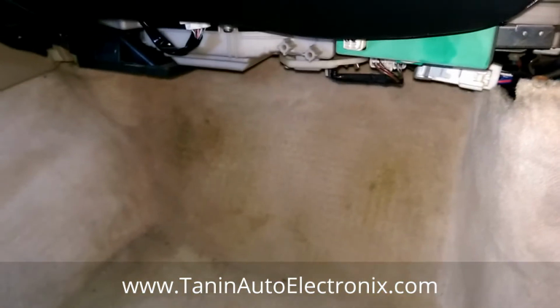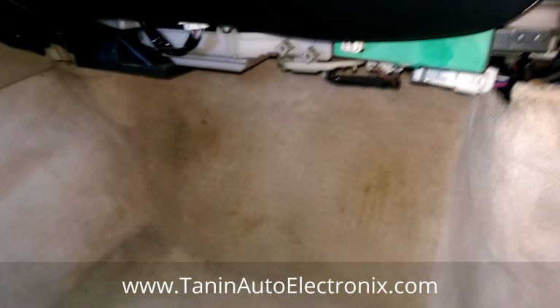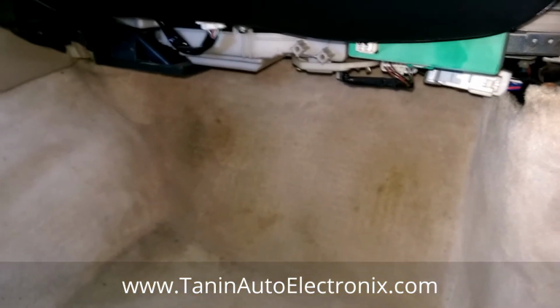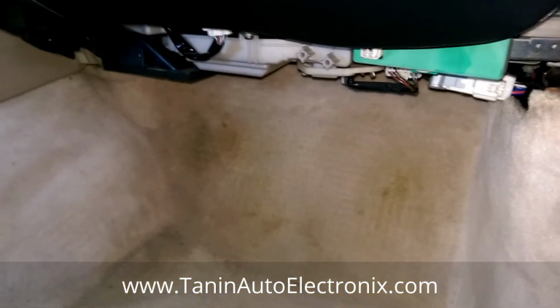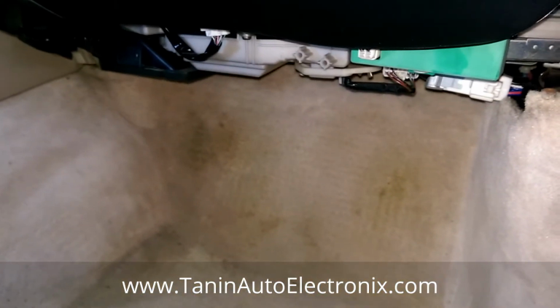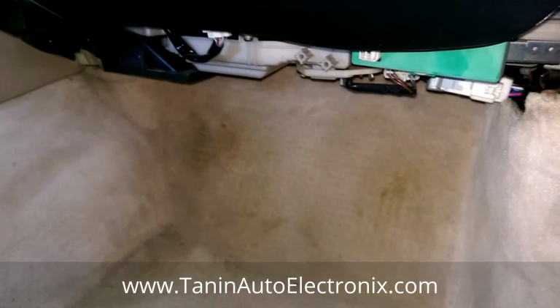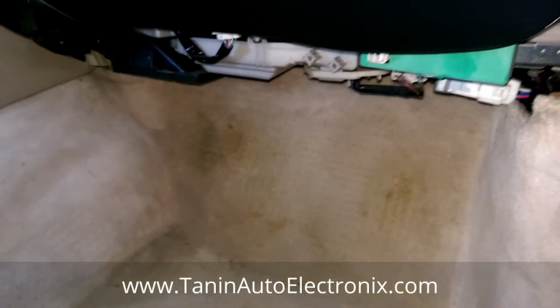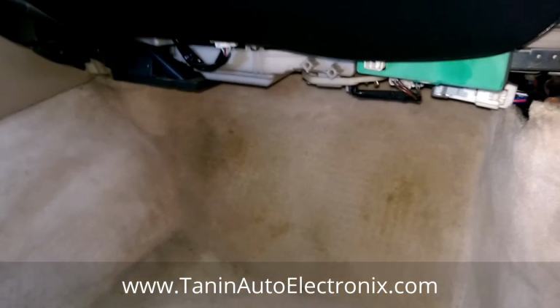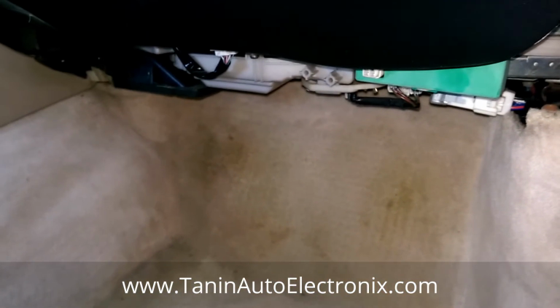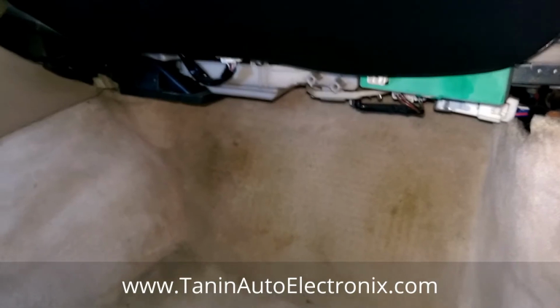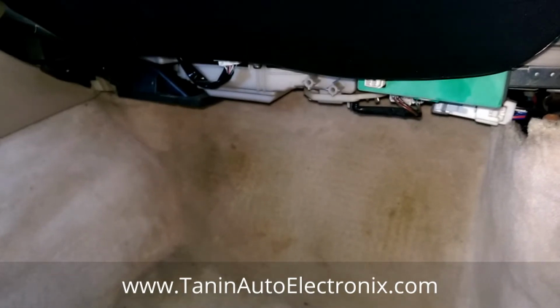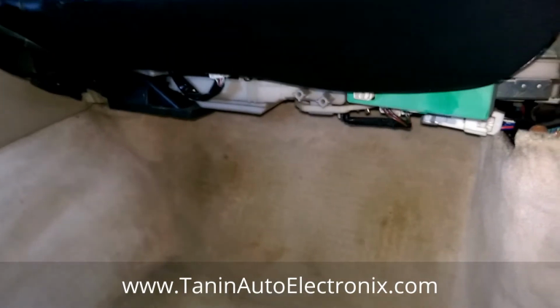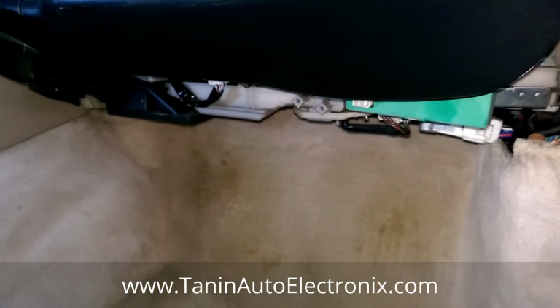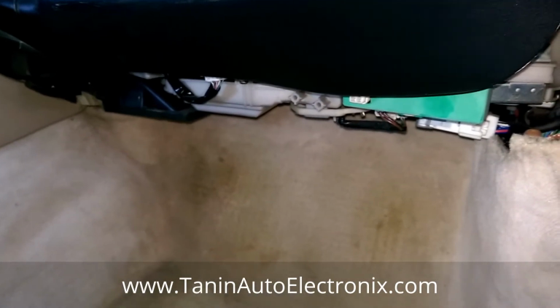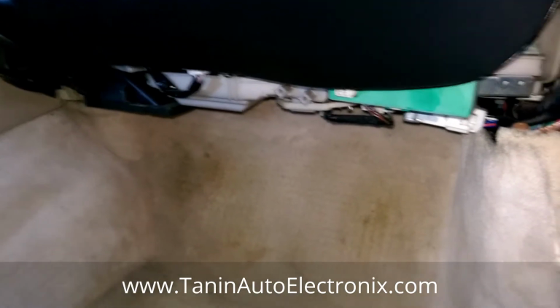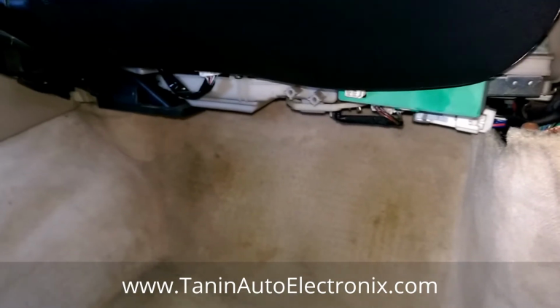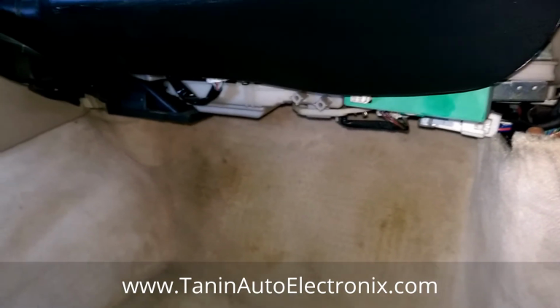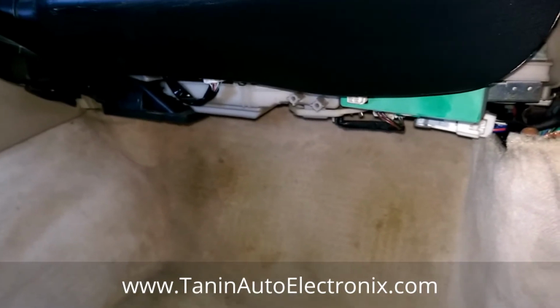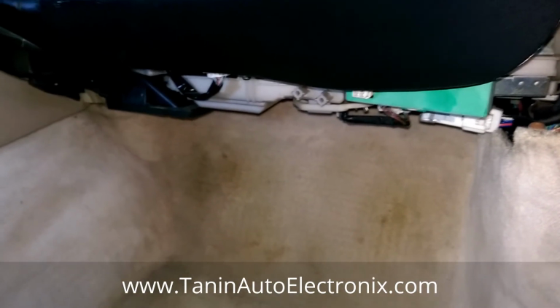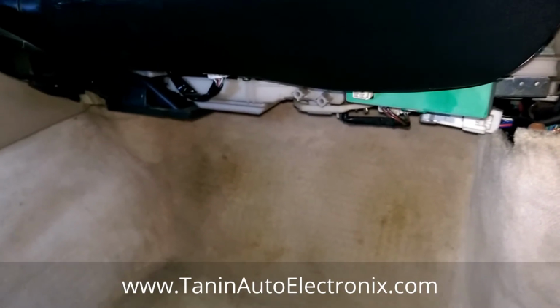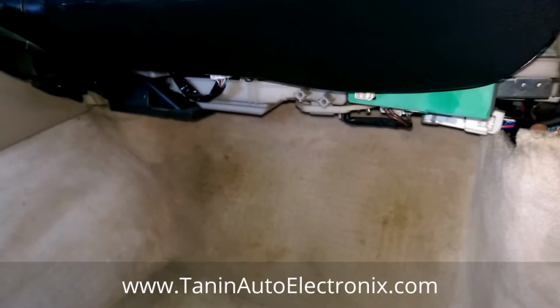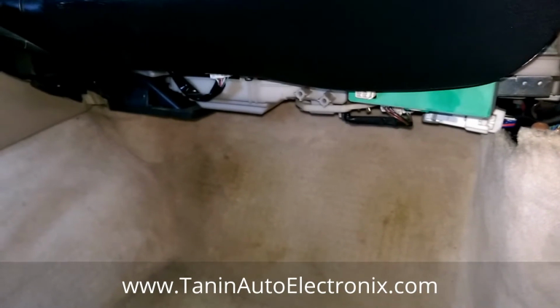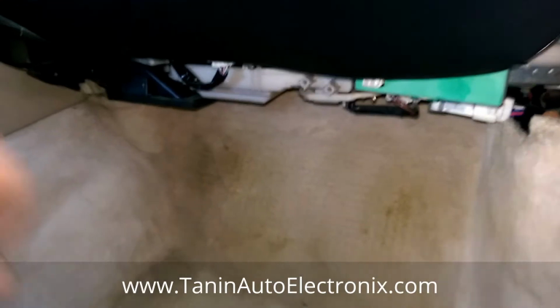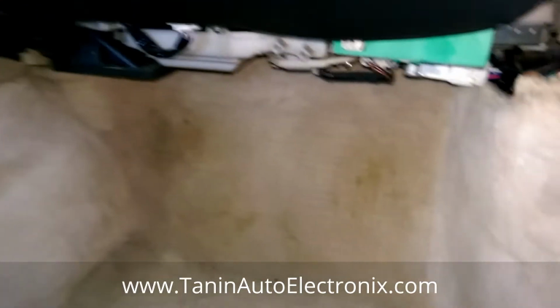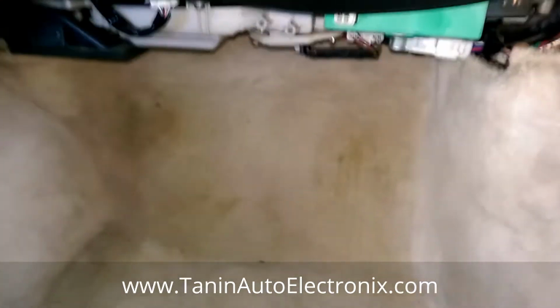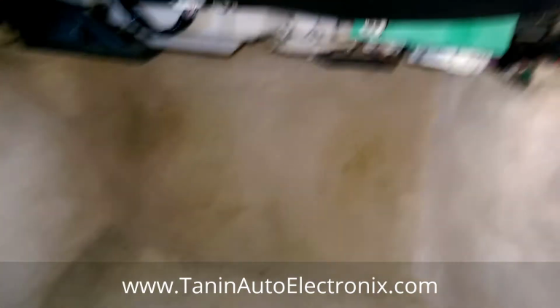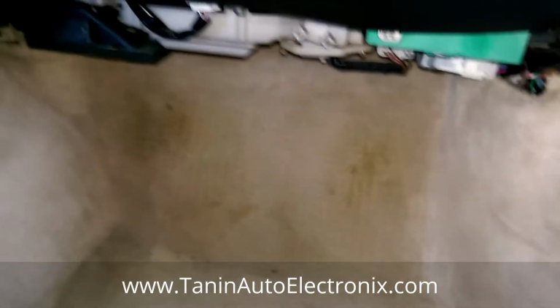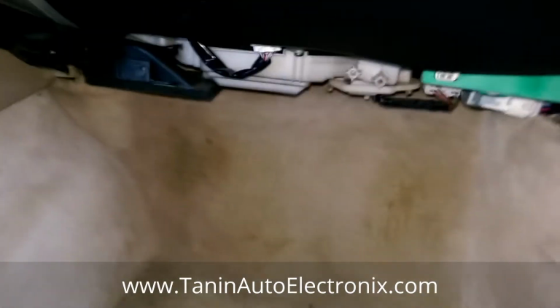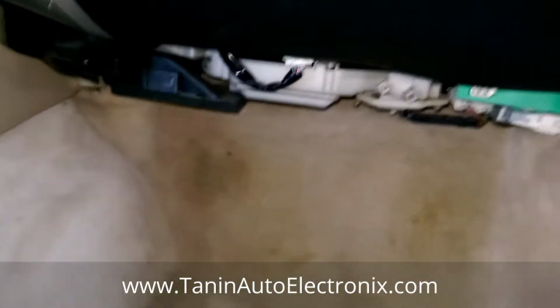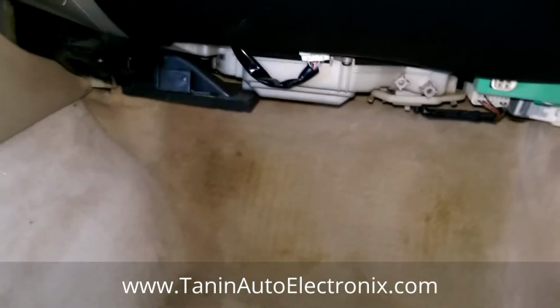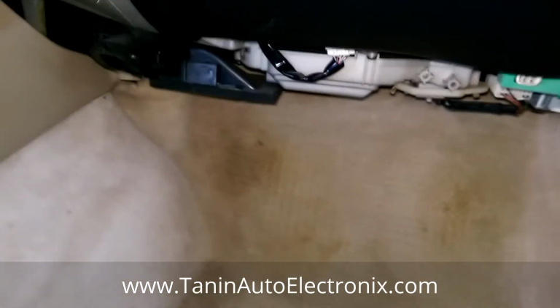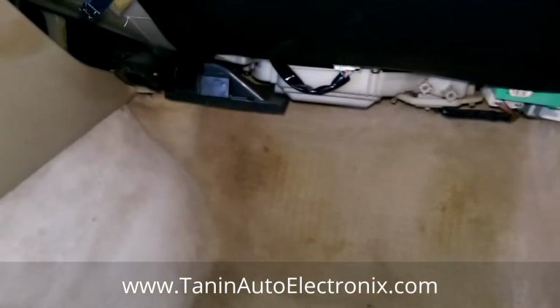Hello, this is Tannen Auto Electronics again. Today we're working on a Lexus SC300. This applies to all Lexus SC300 and 400s. We're working on the ECU removal right now.